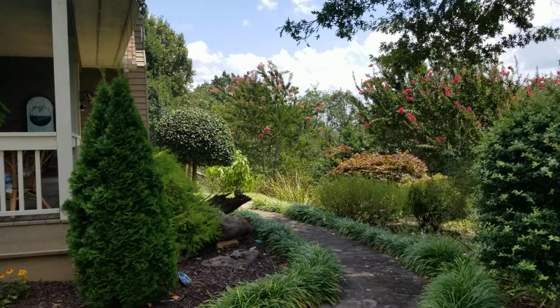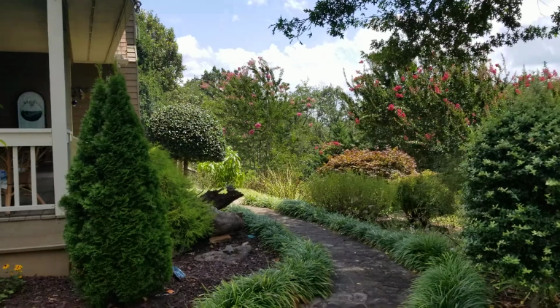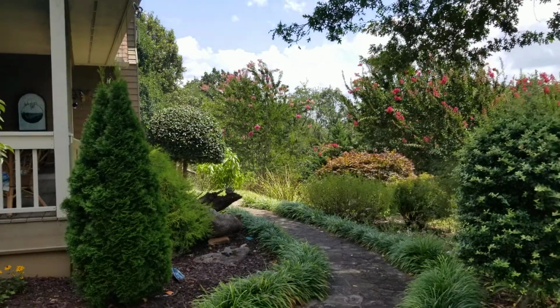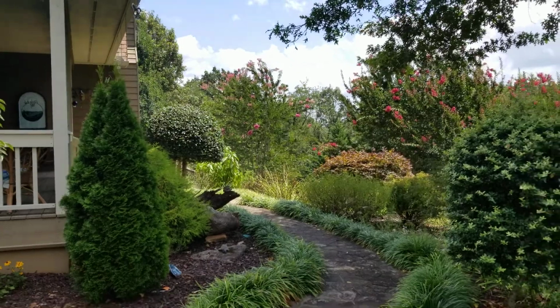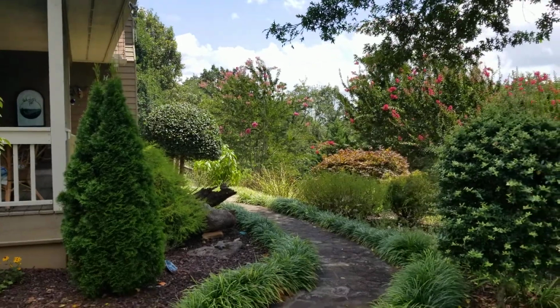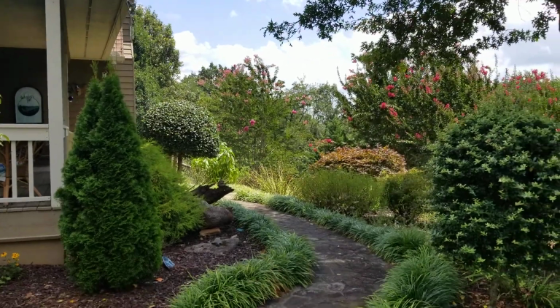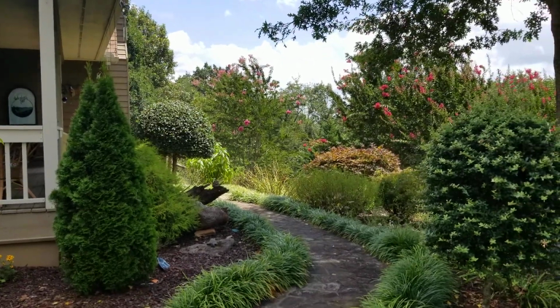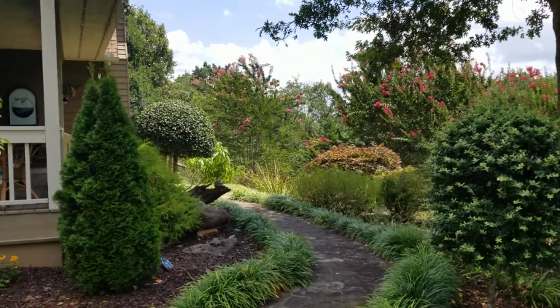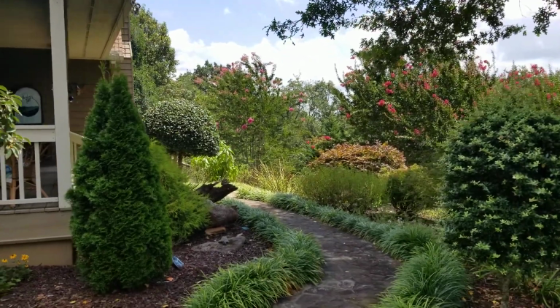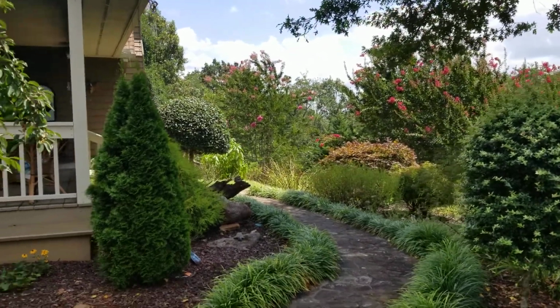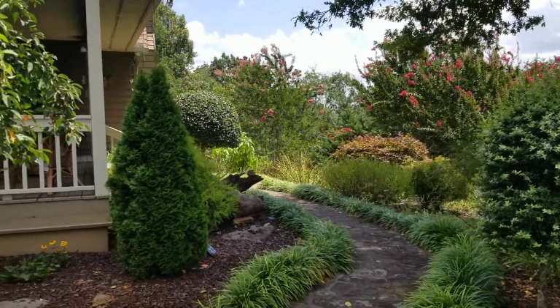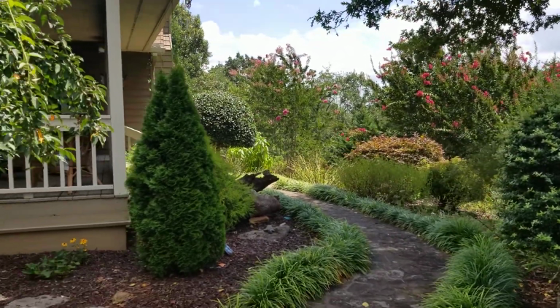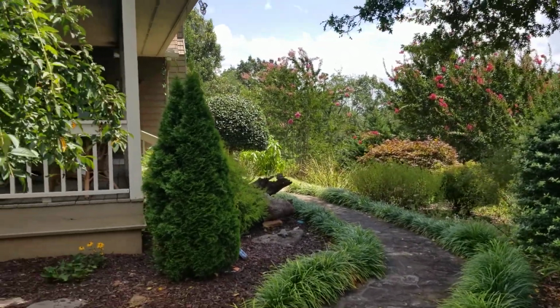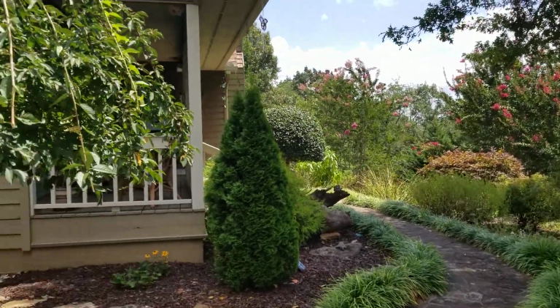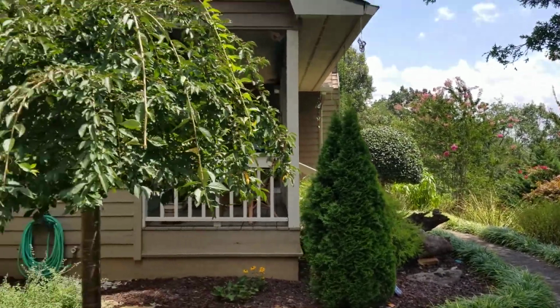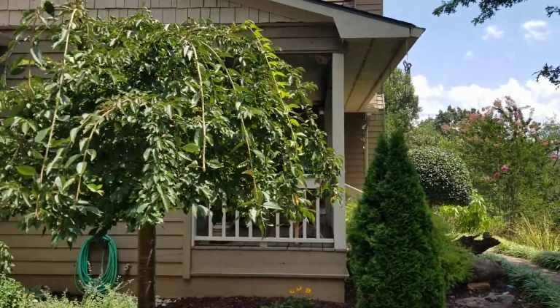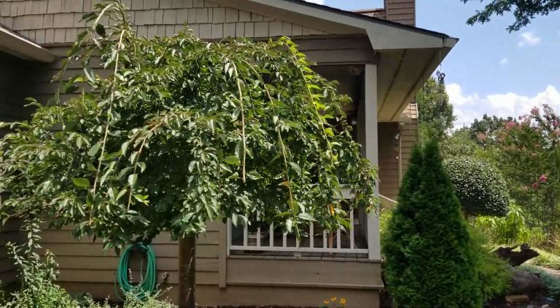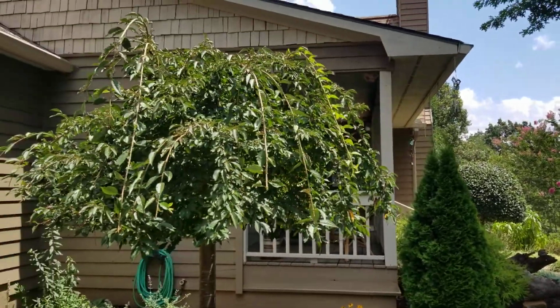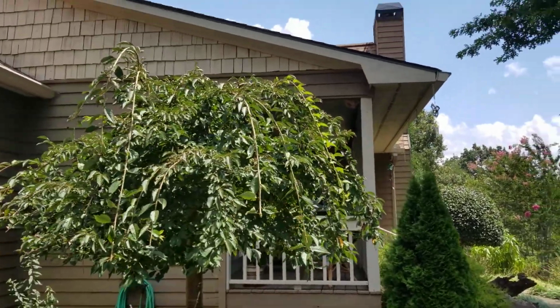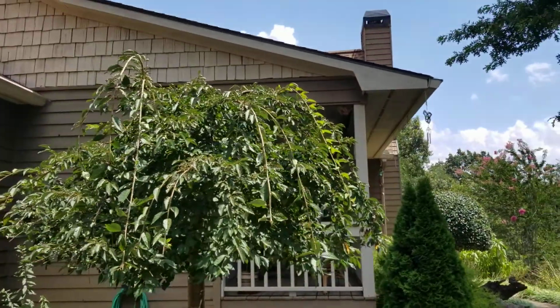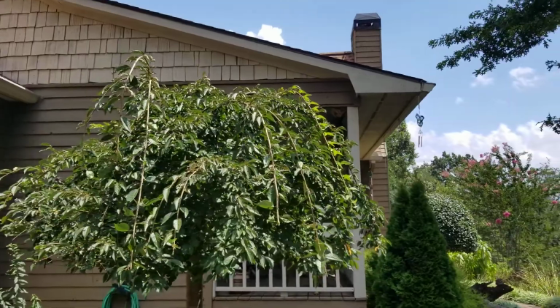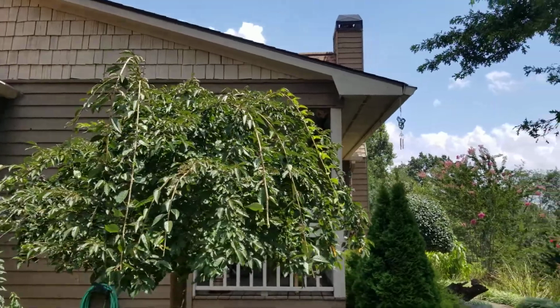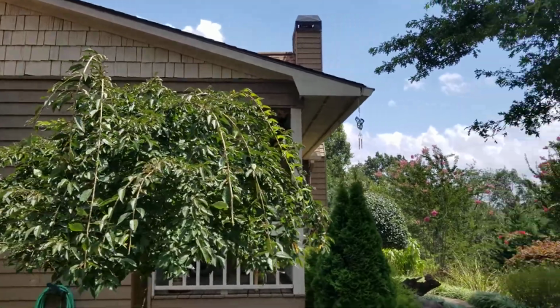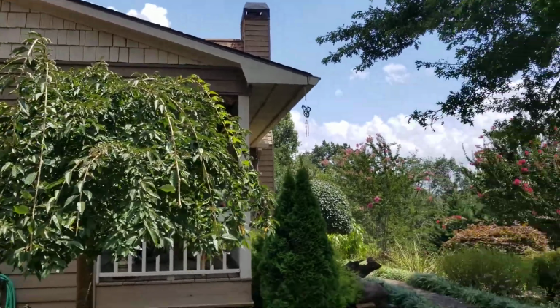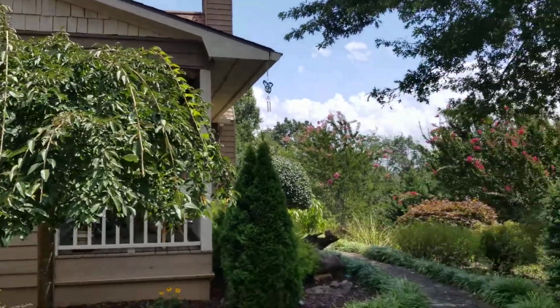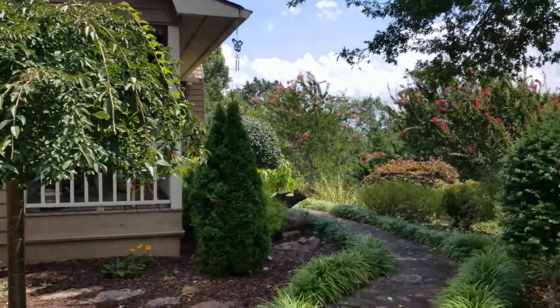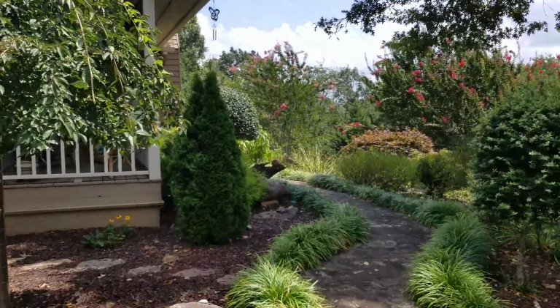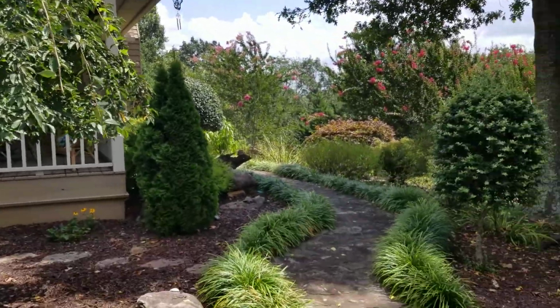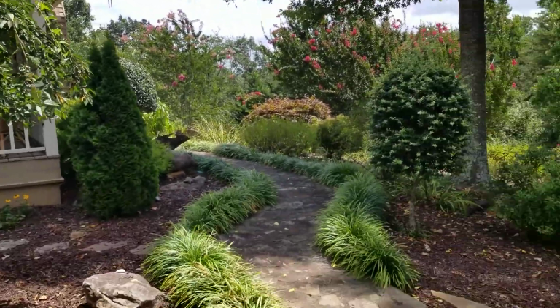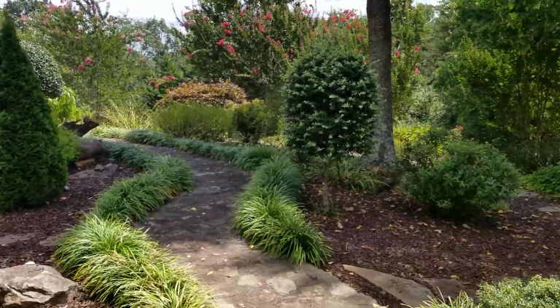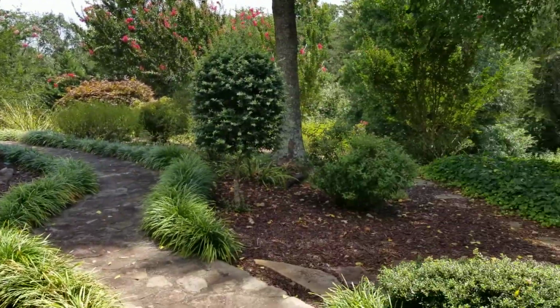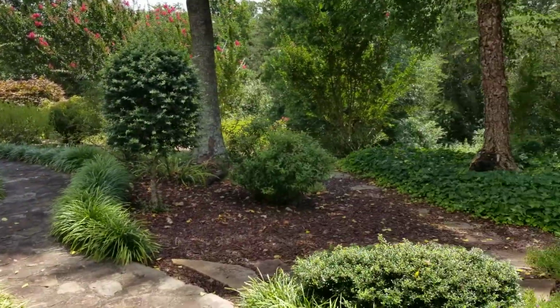Hey guys, this is Alice Venter with Keller Williams Lanier Partners. I'm at my latest listing, 337 Kenzie Town Road in beautiful Cleveland, Georgia.